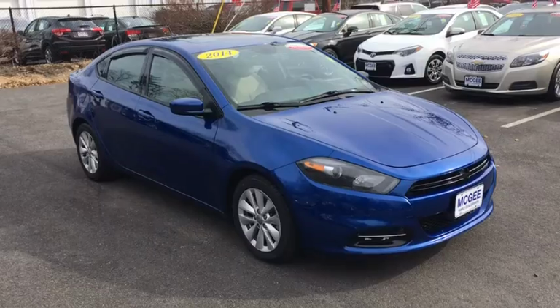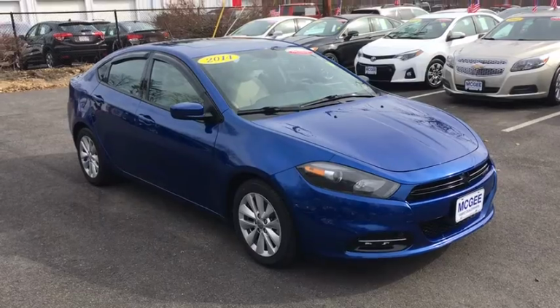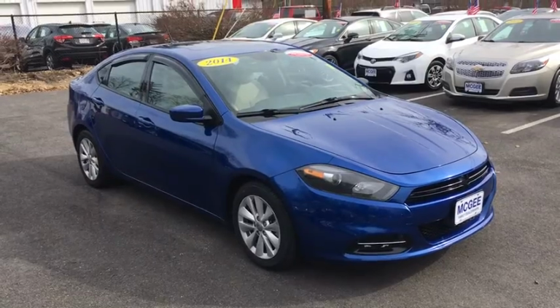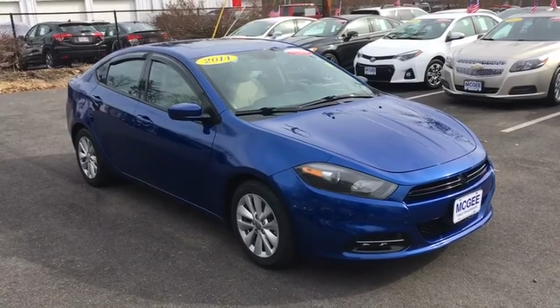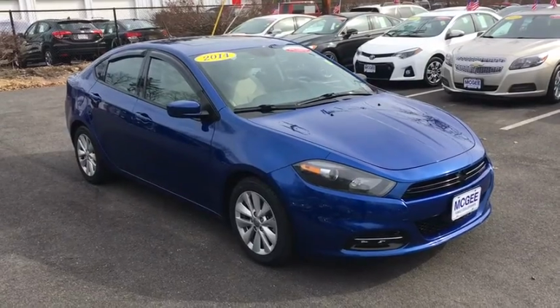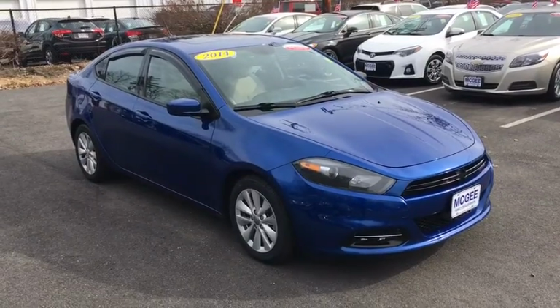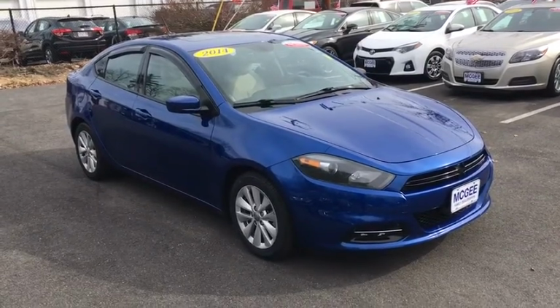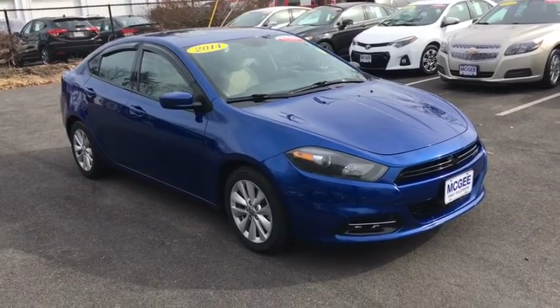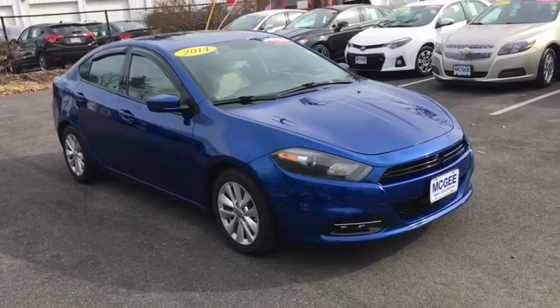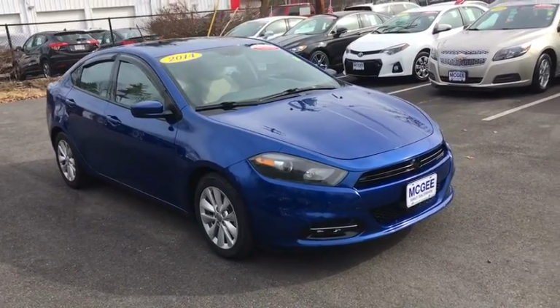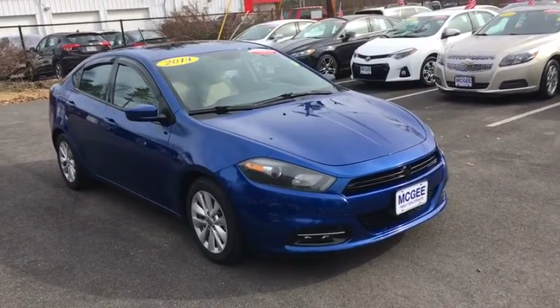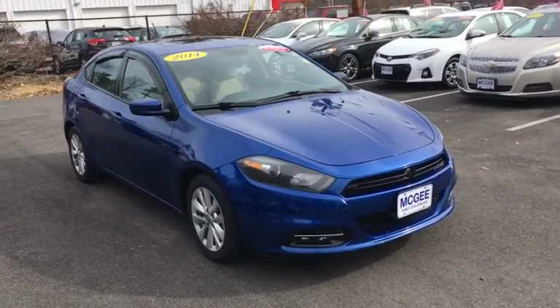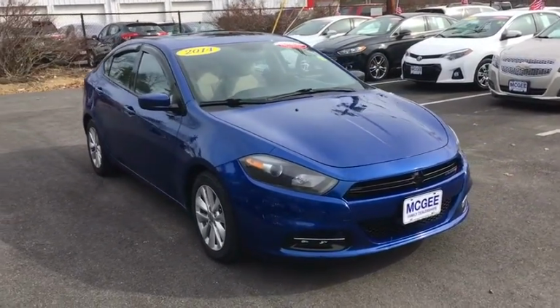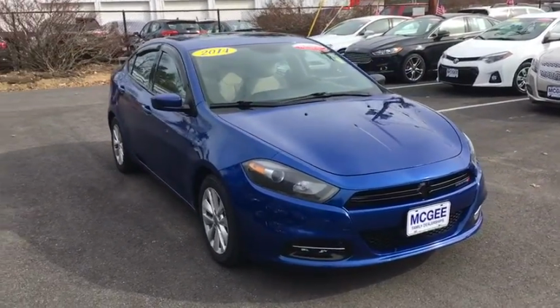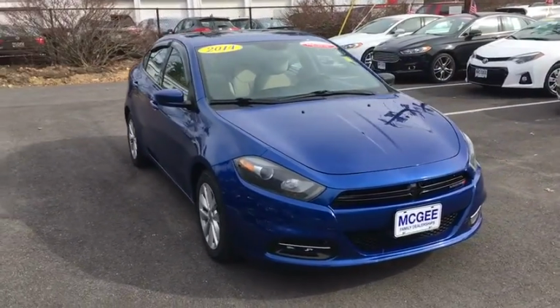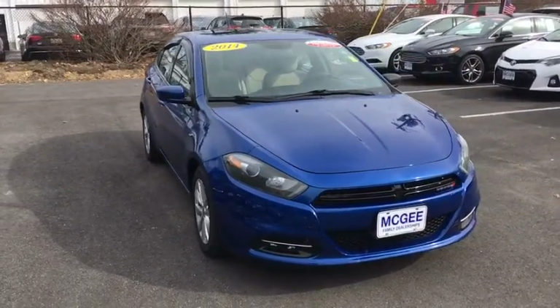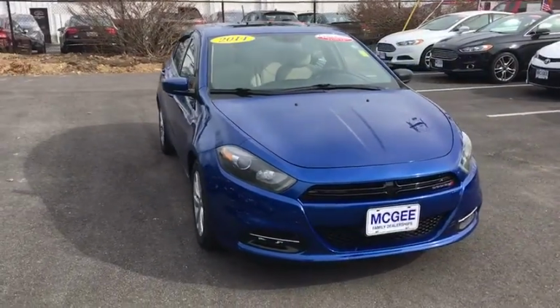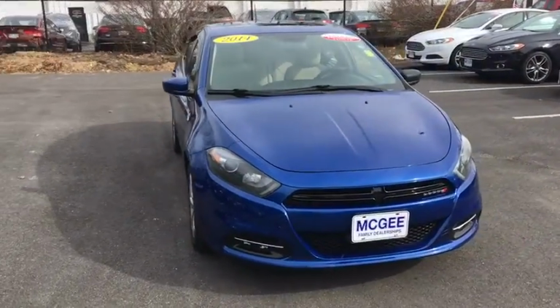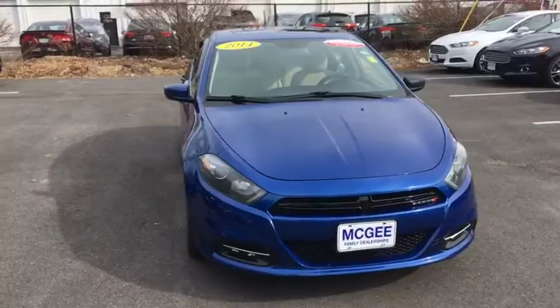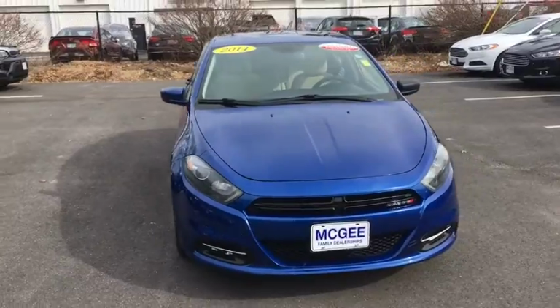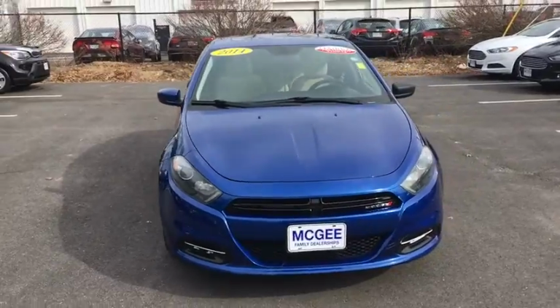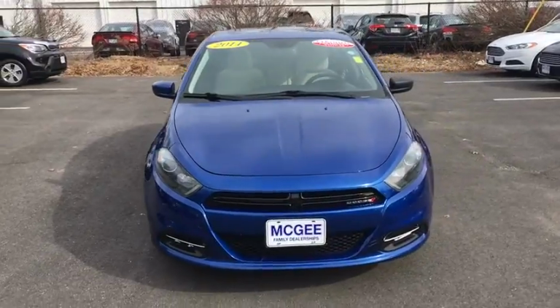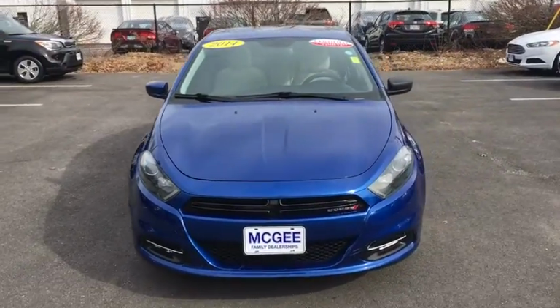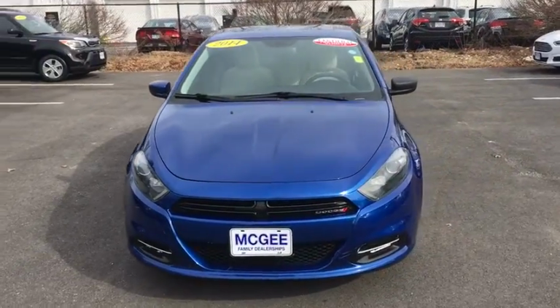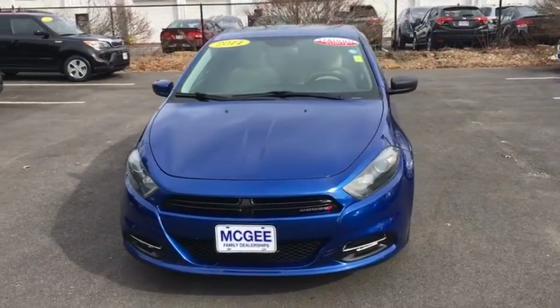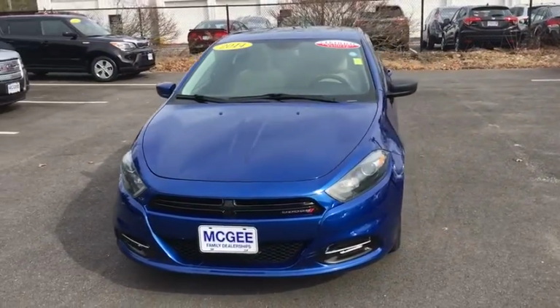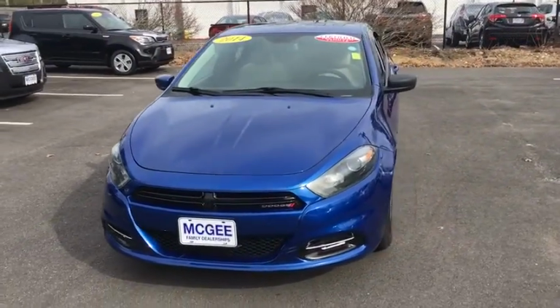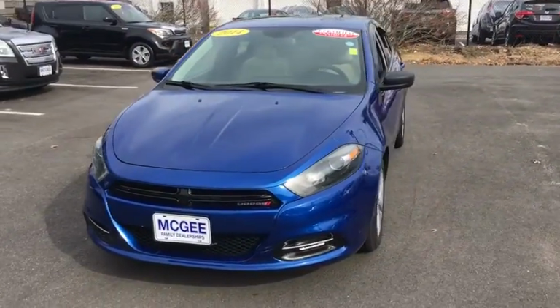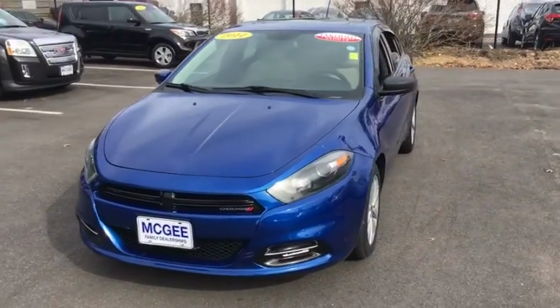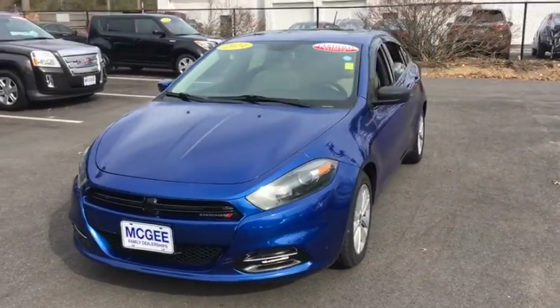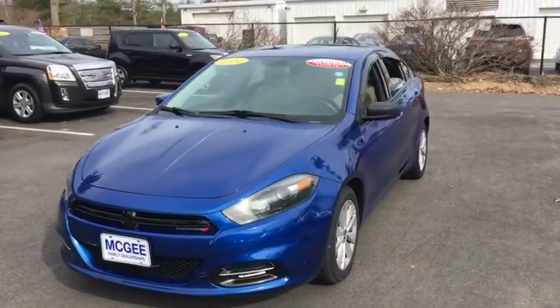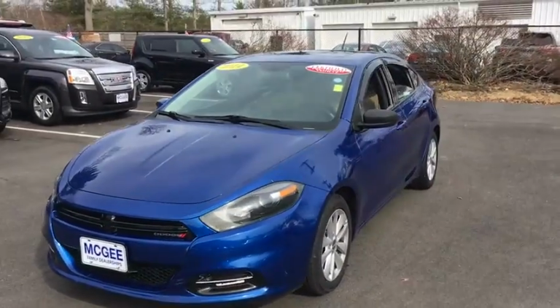A 2014 Dodge Dart. The Dodge Dart was introduced as a lower-priced, shorter wheelbase, full-size Dodge in 1960 and 1961,